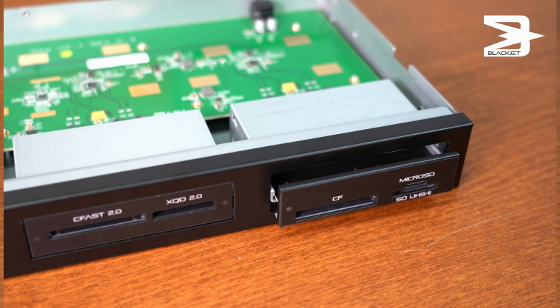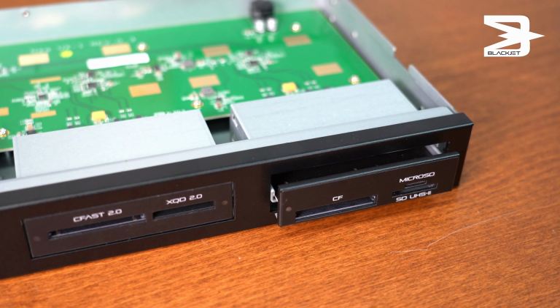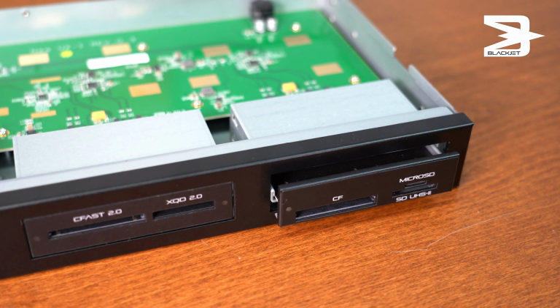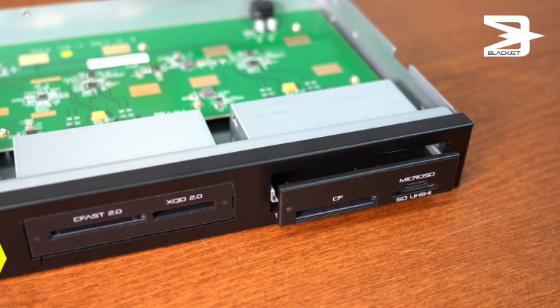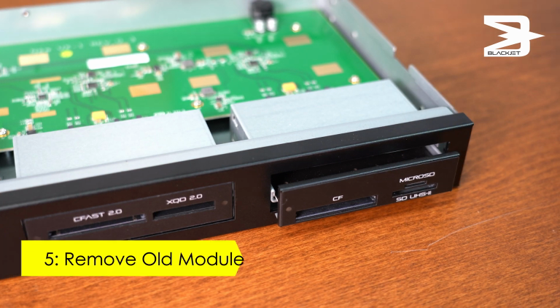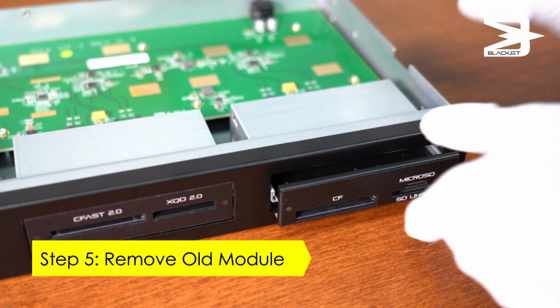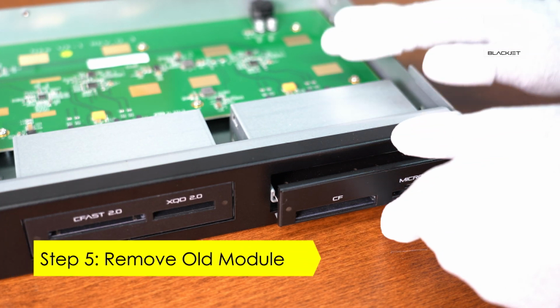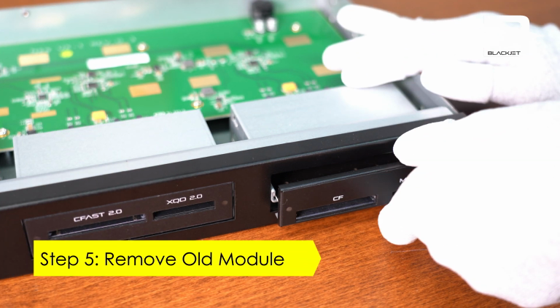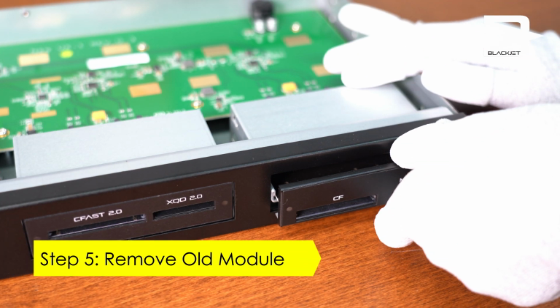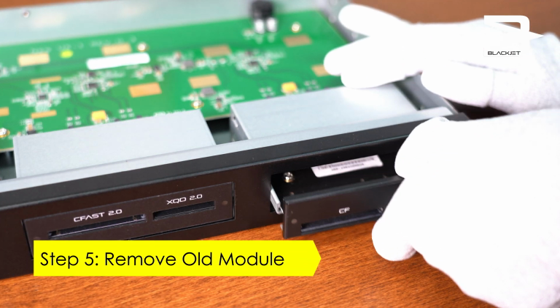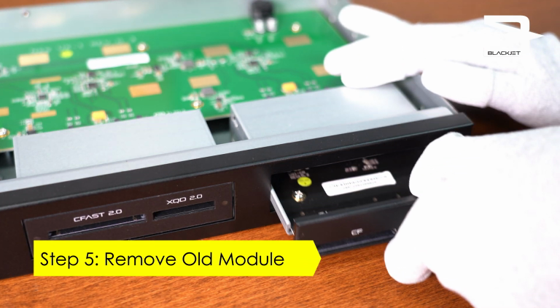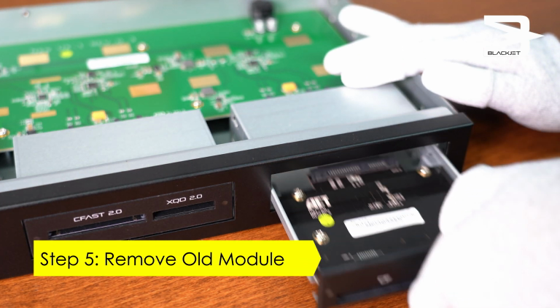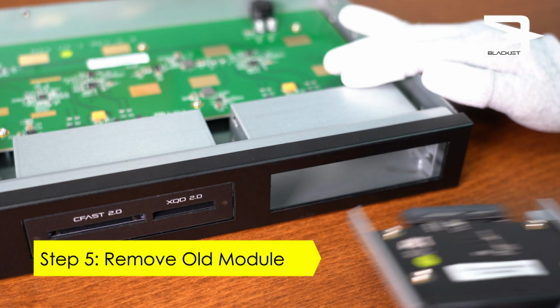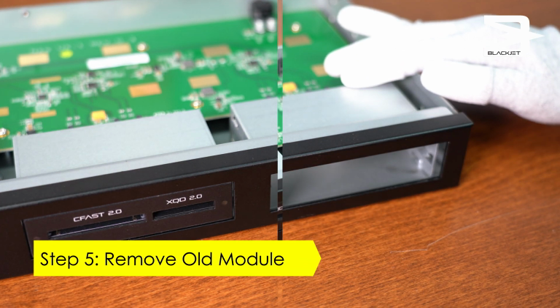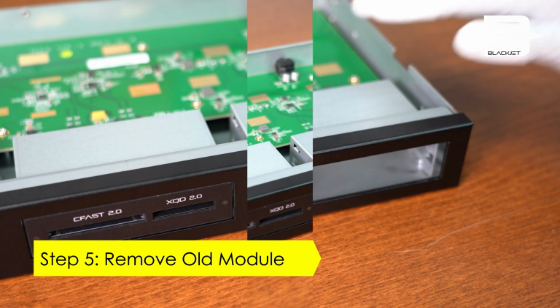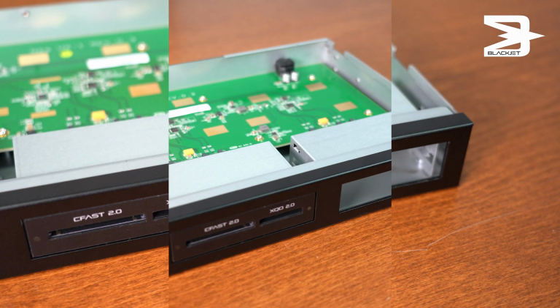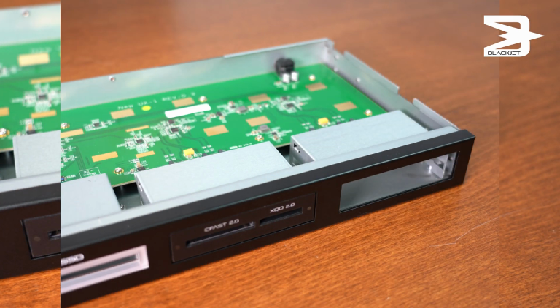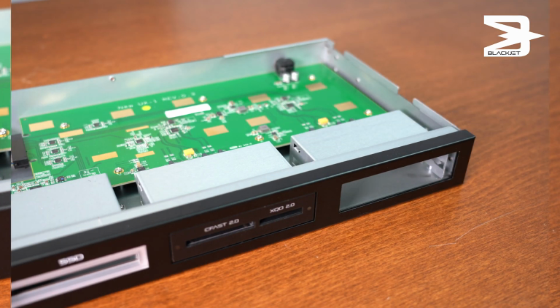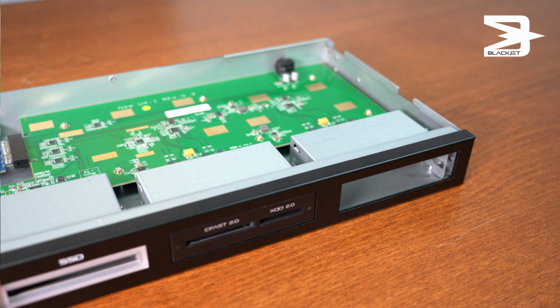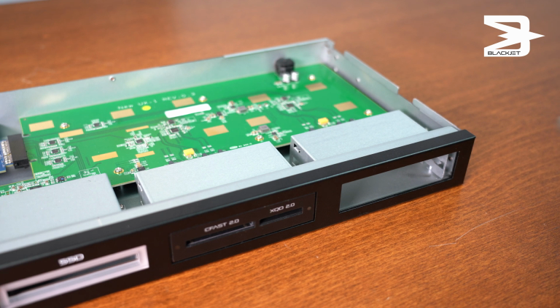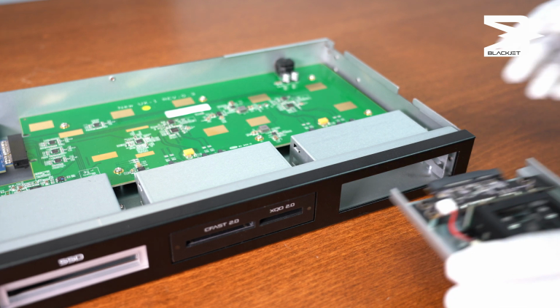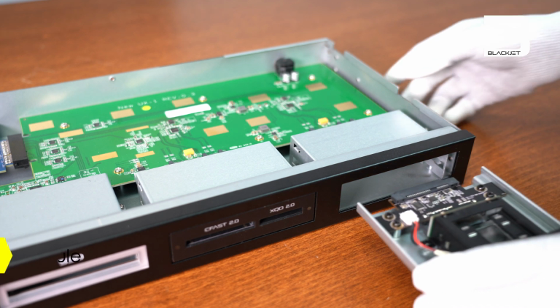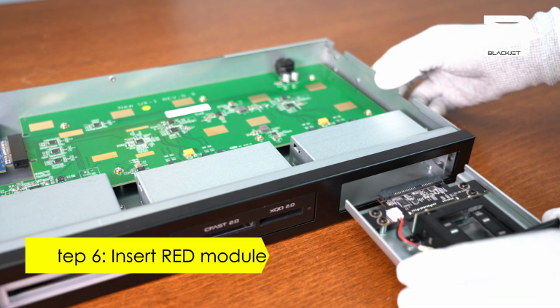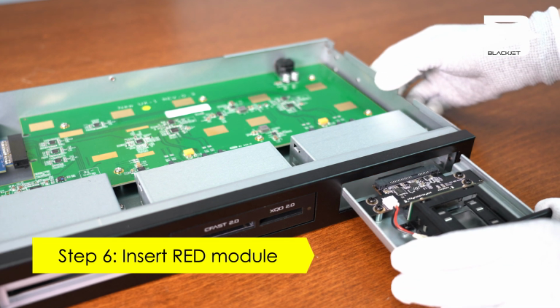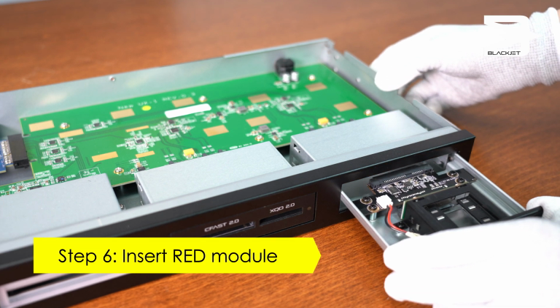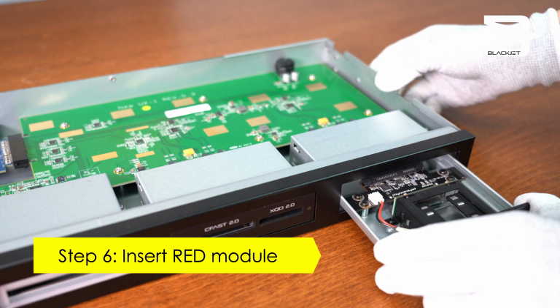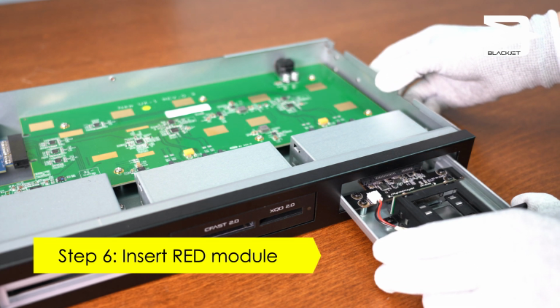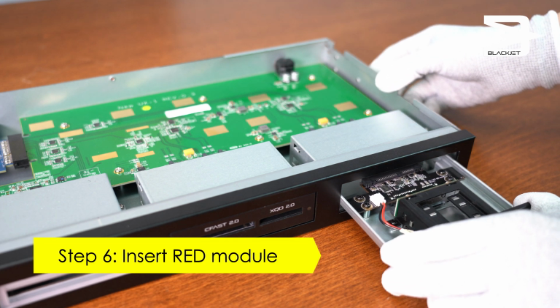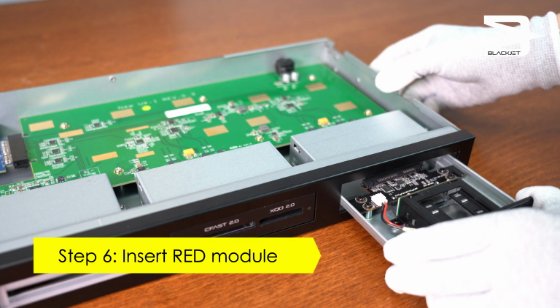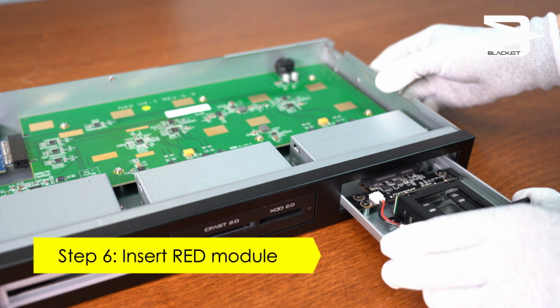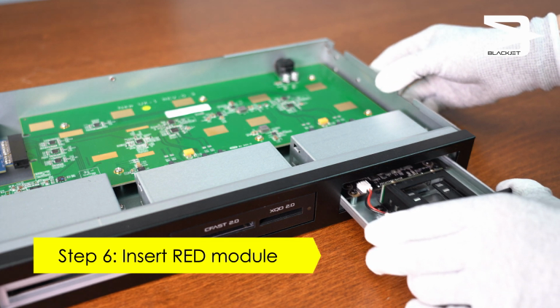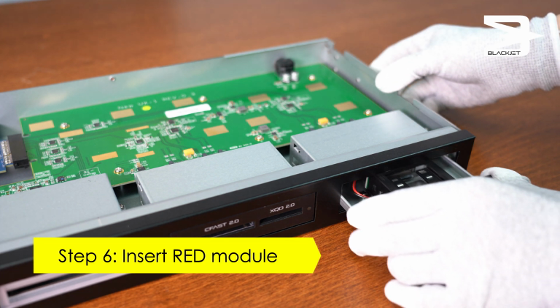Step five, remove the old module. Step six, insert your new RED Mini Mag module.